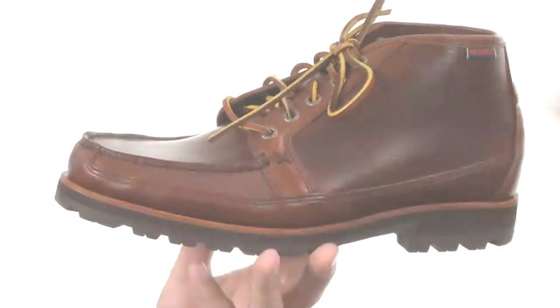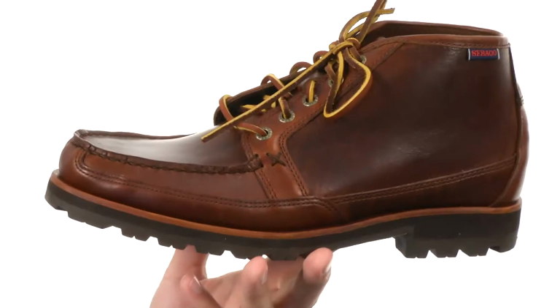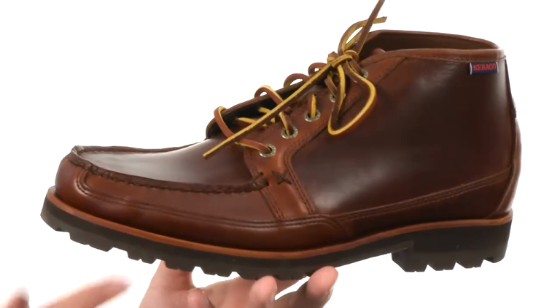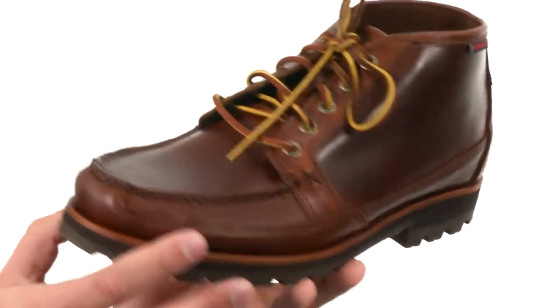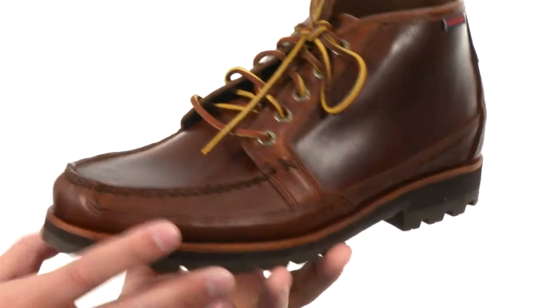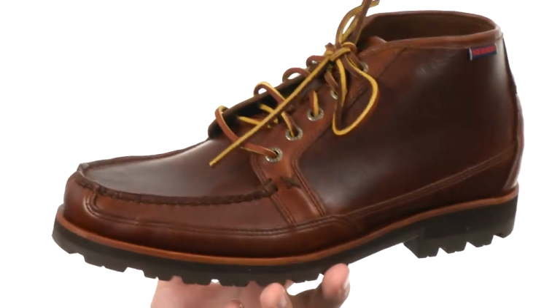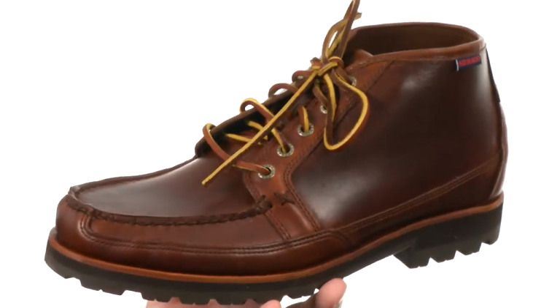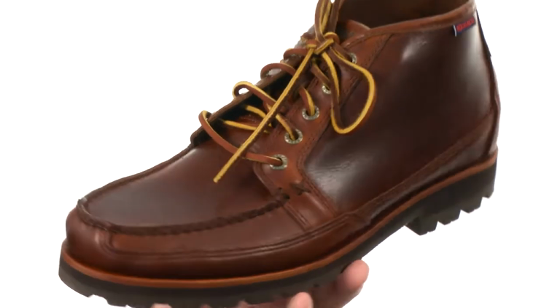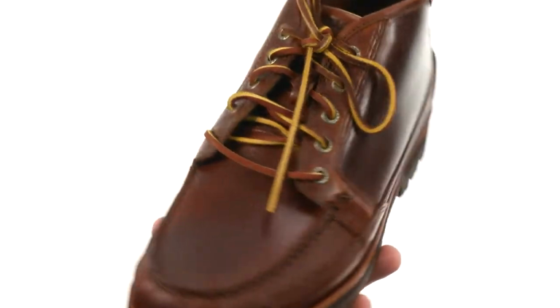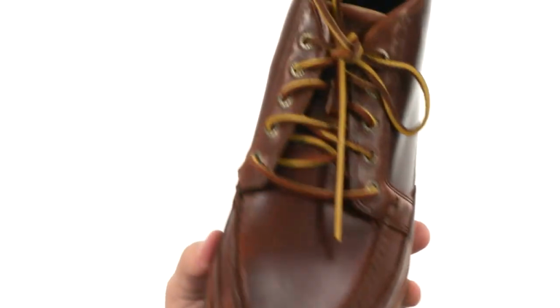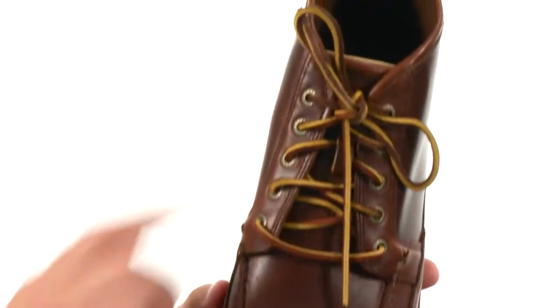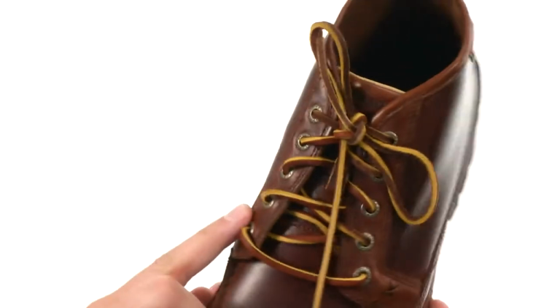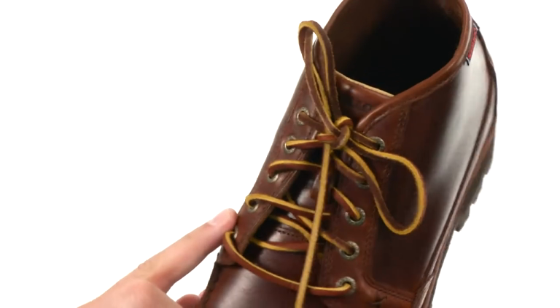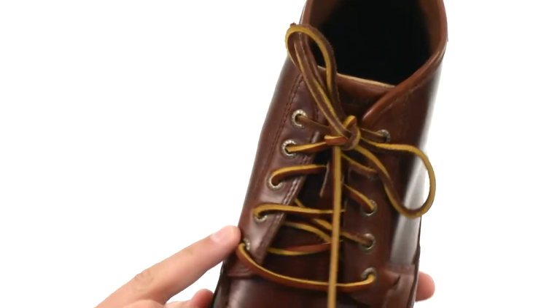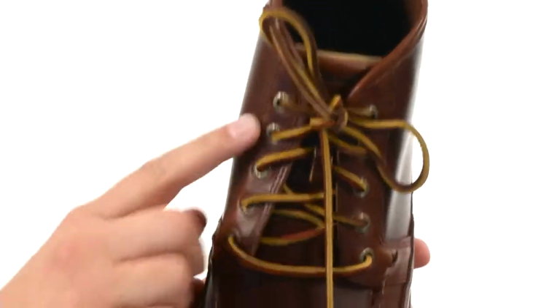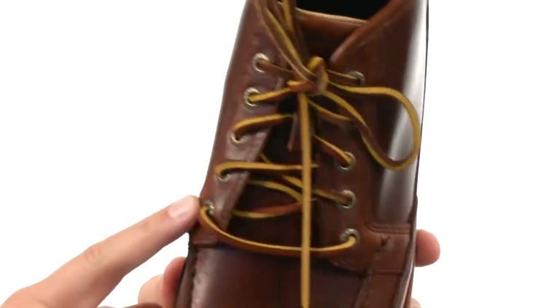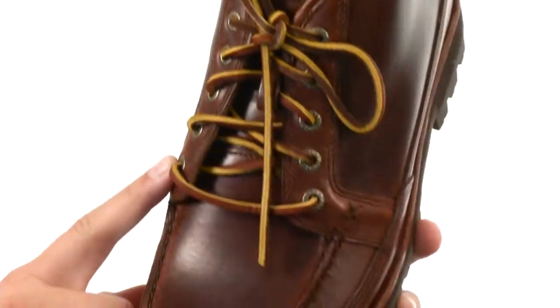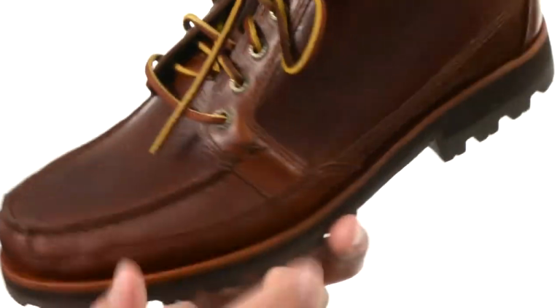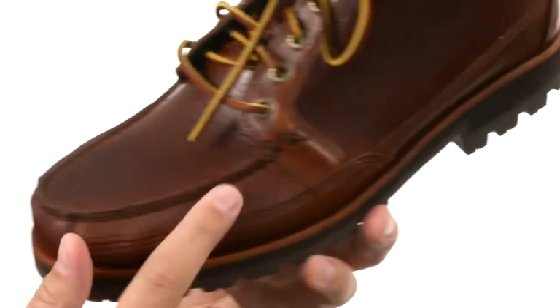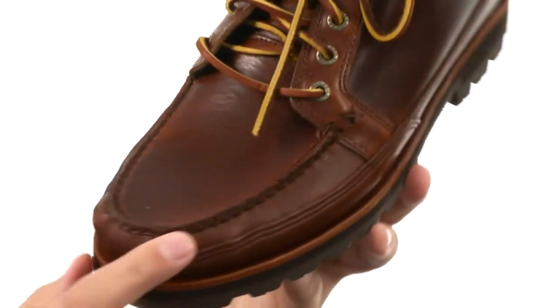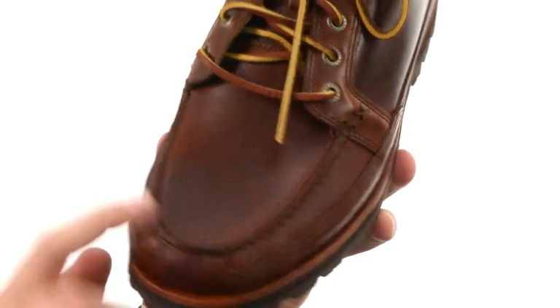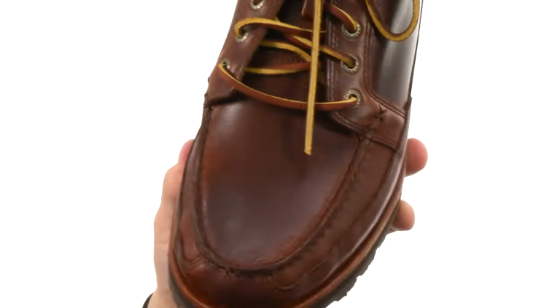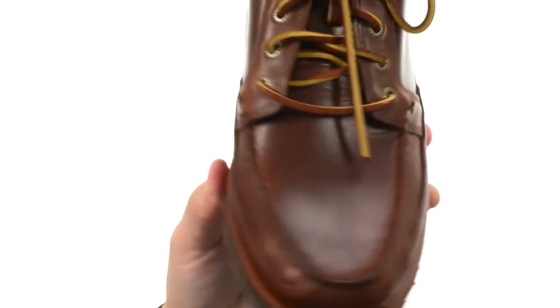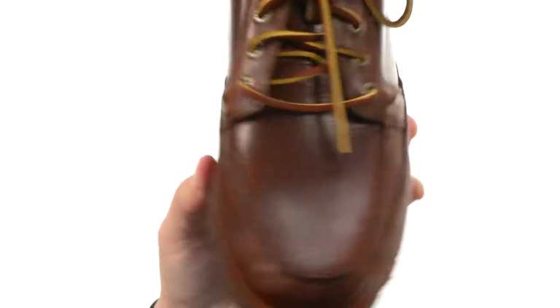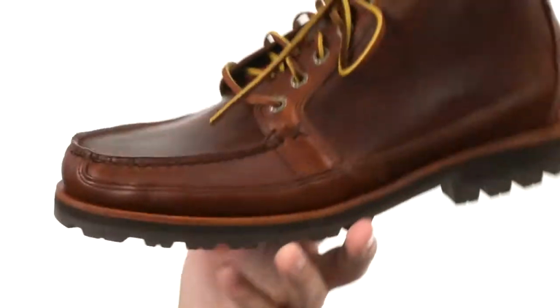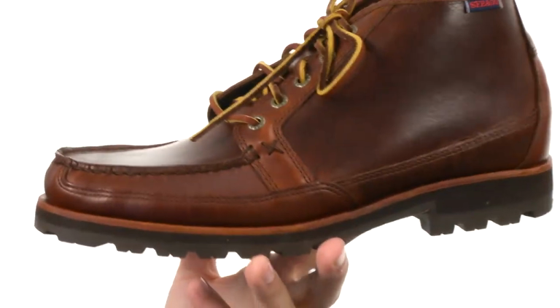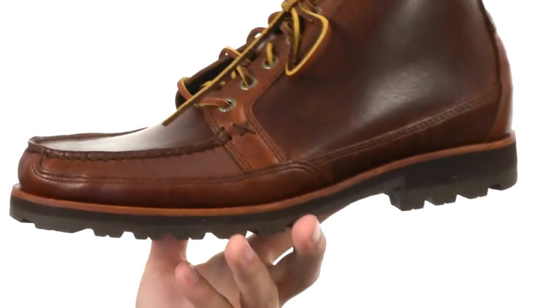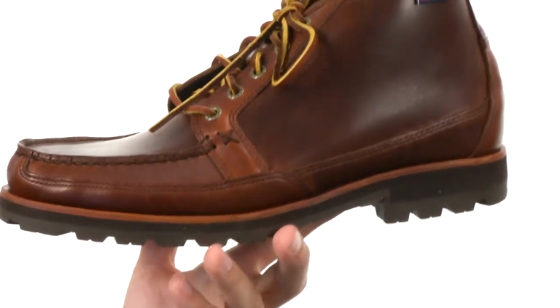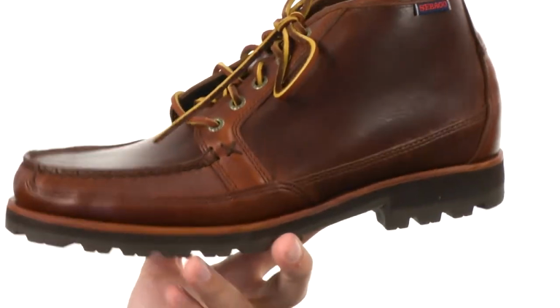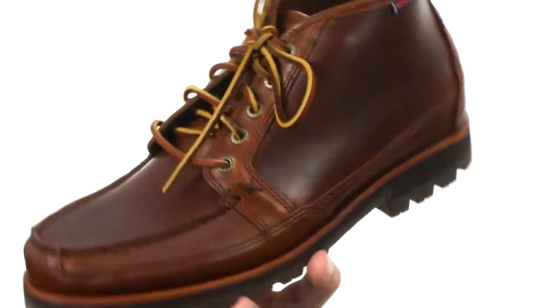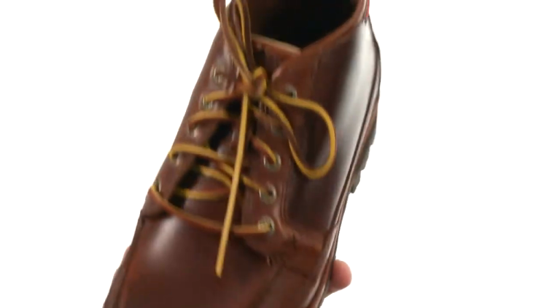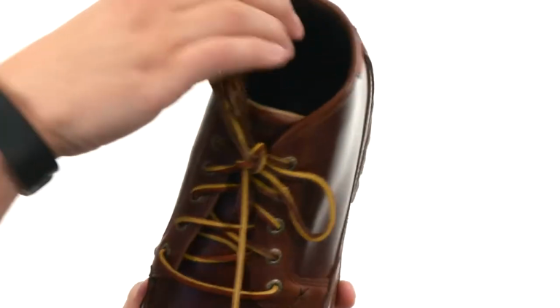These guys have that rugged casual look with that rawhide lace closure here in front, some metal eyelets too. You have some stitch detailing and a mock toe design up there — just looks fantastic. You have a textile lined interior,